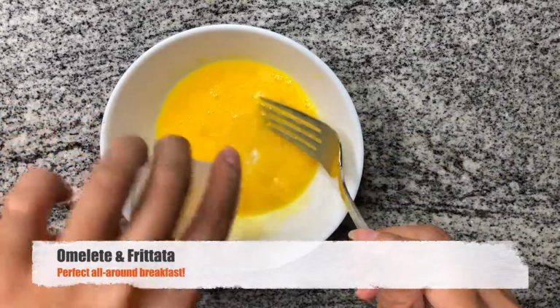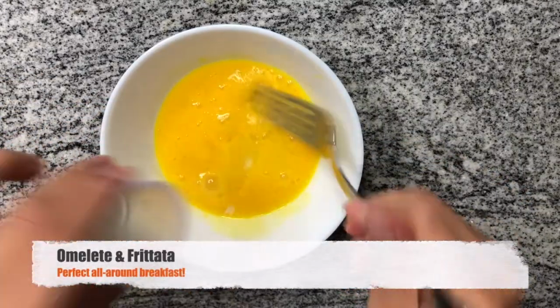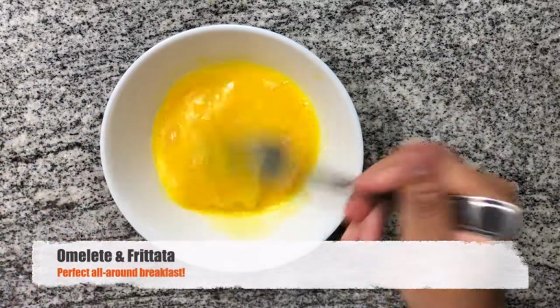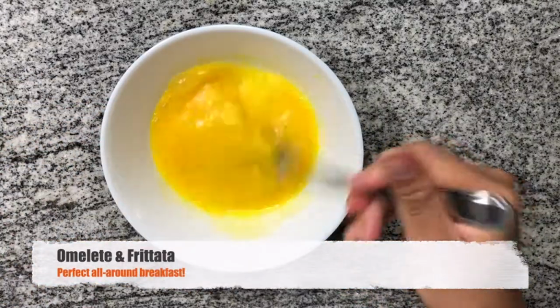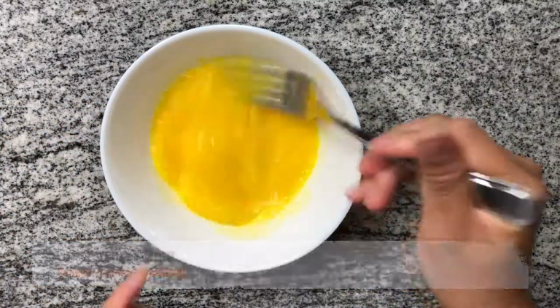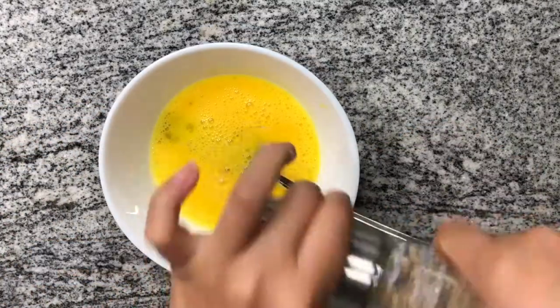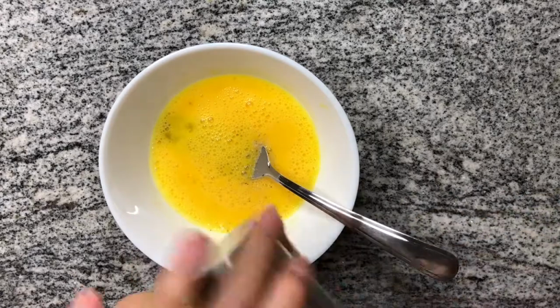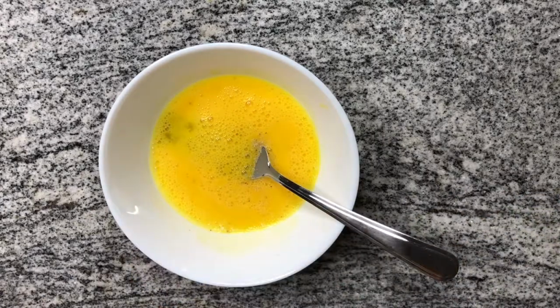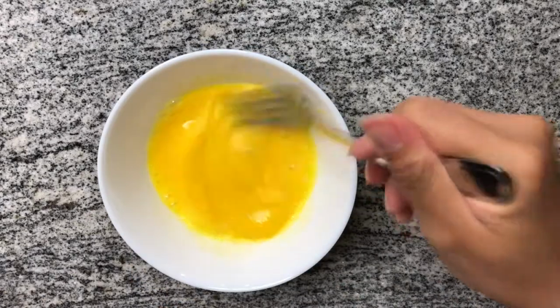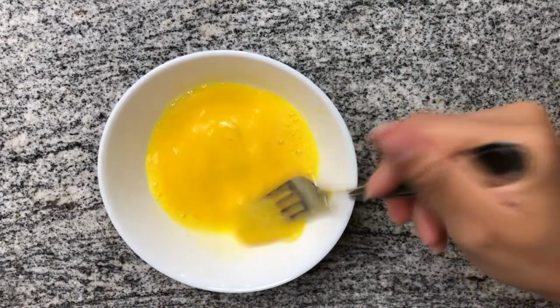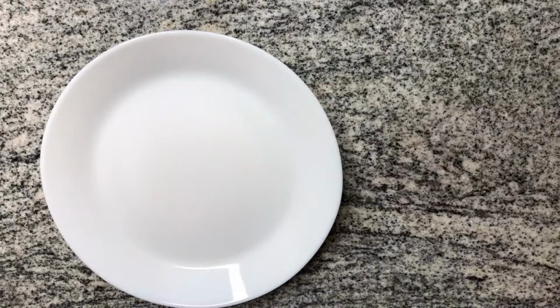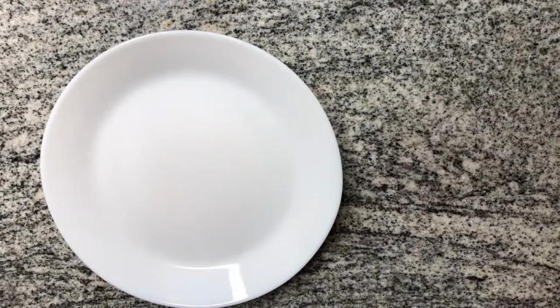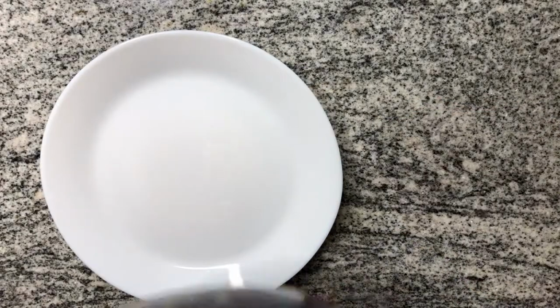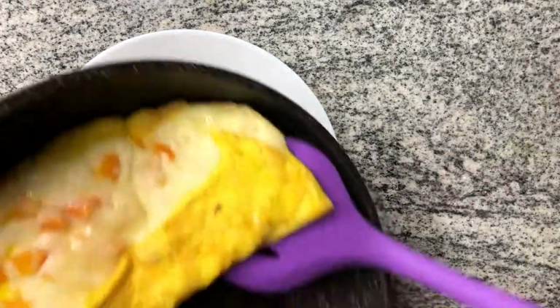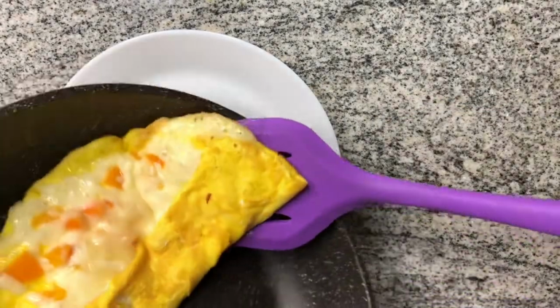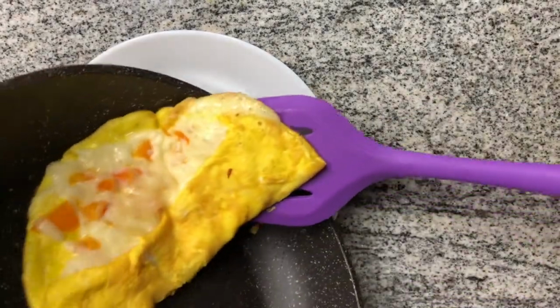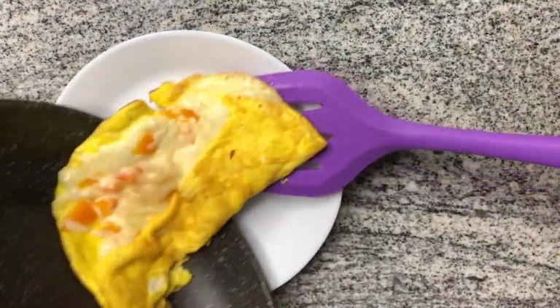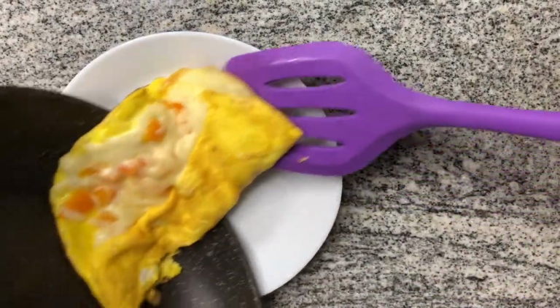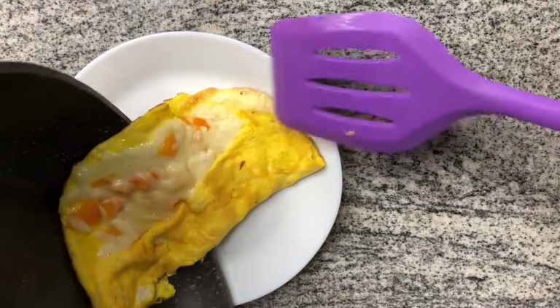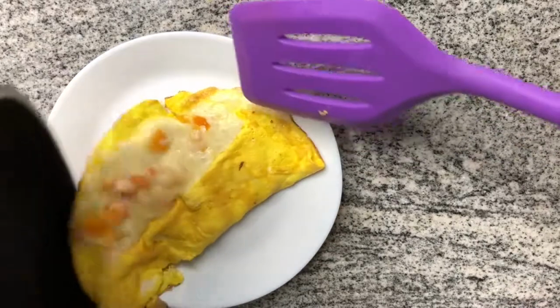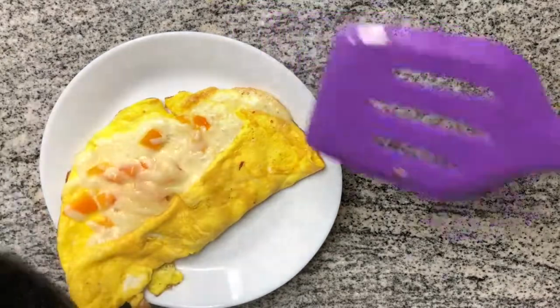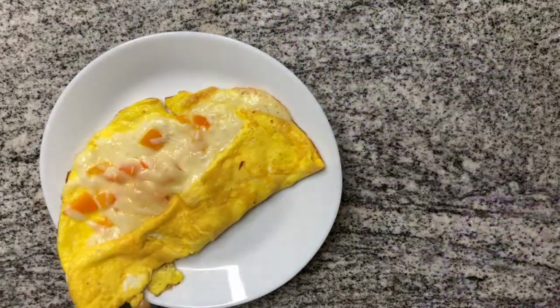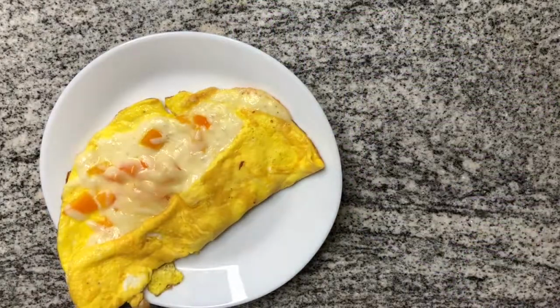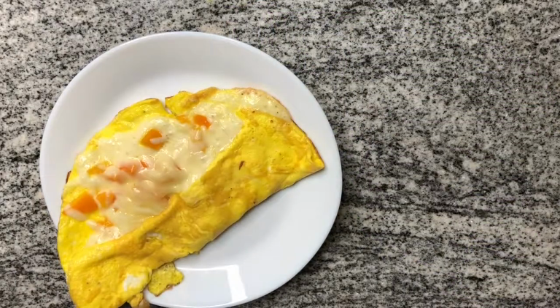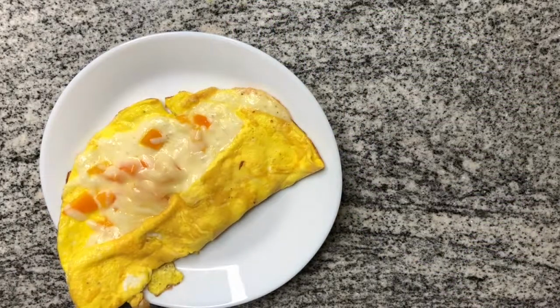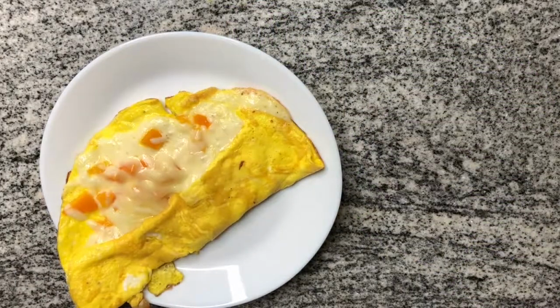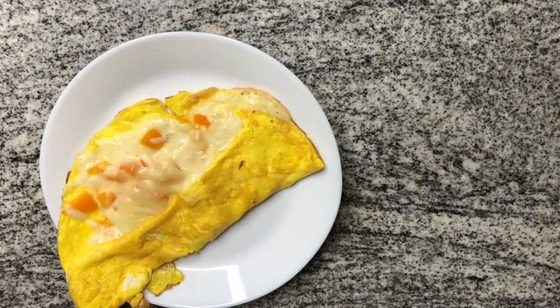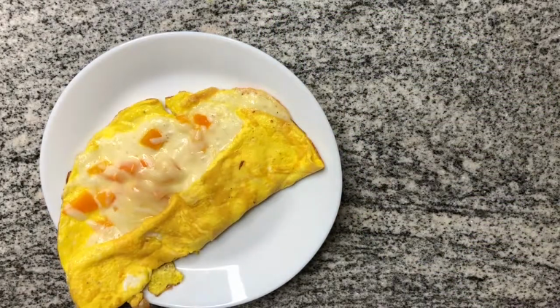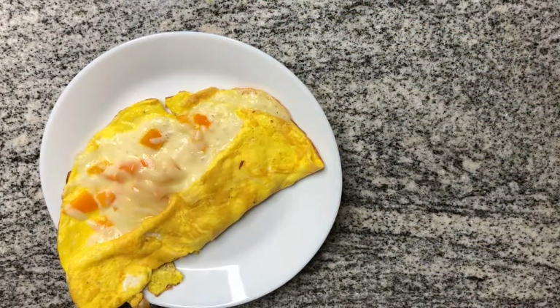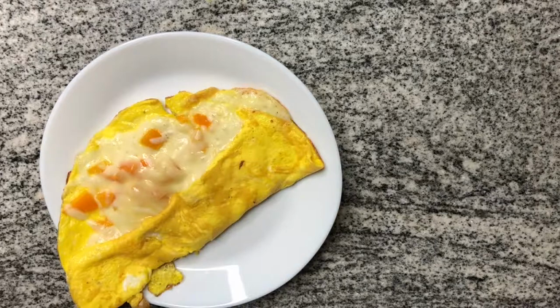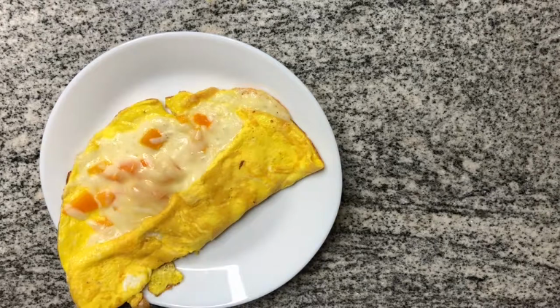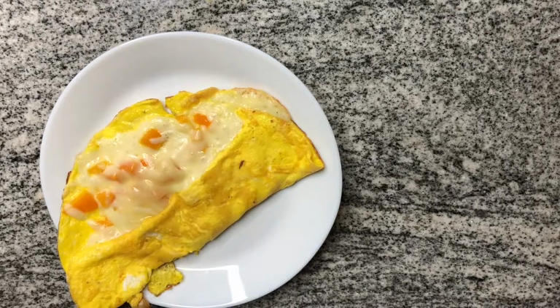Next up we have an omelette or a frittata. This is perfect for any breakfast or even brunch. What we happened to do here was a mix between both — we like it this way.